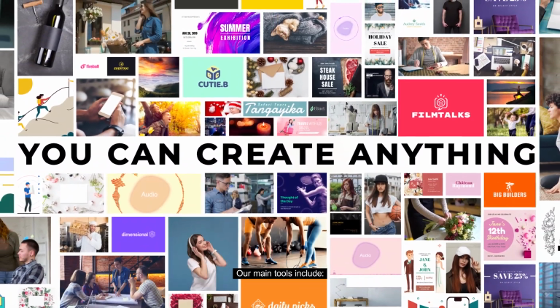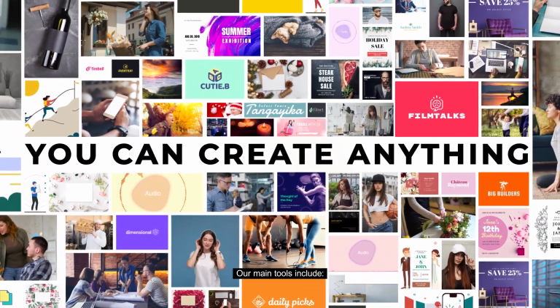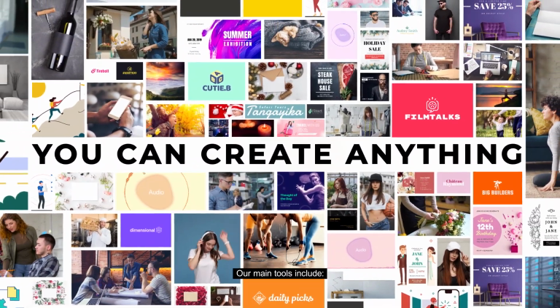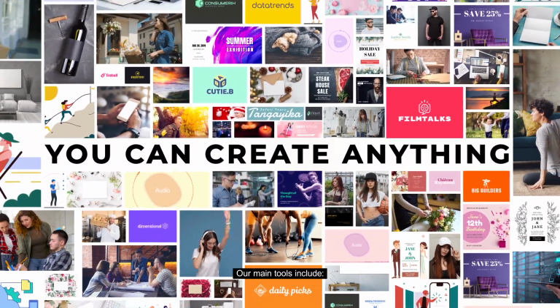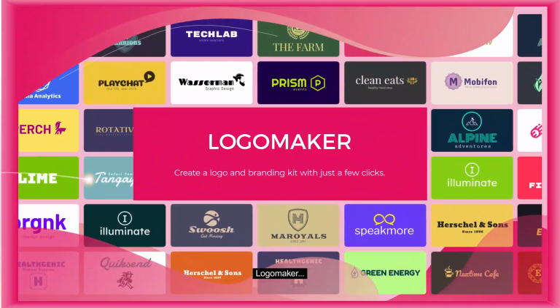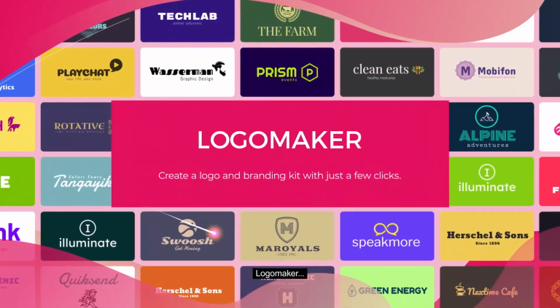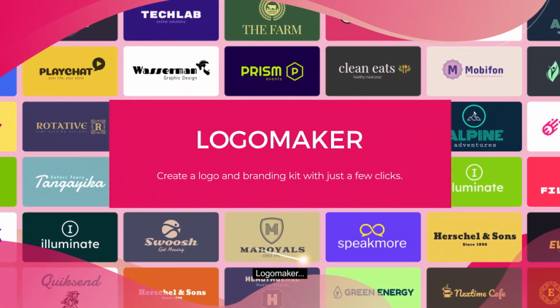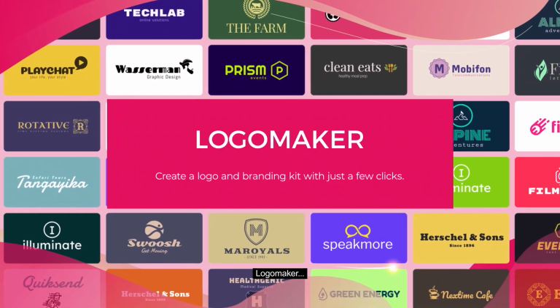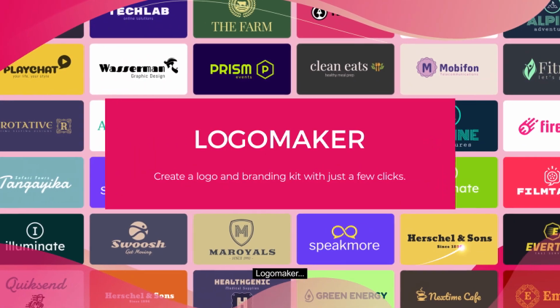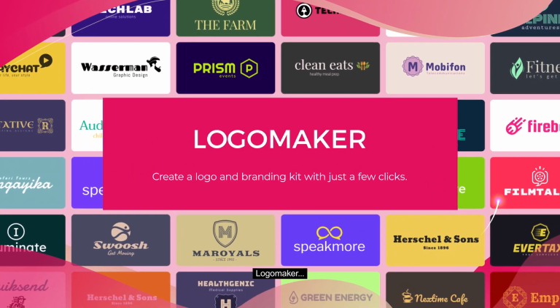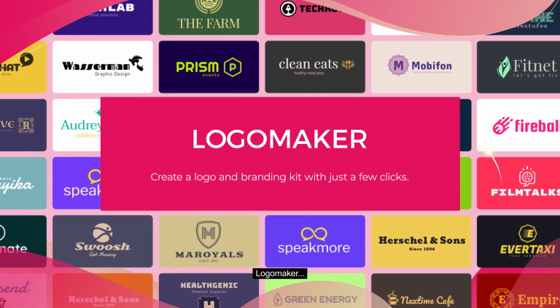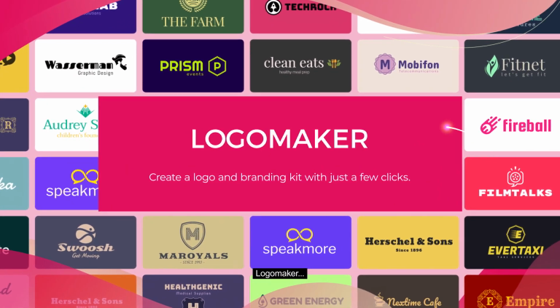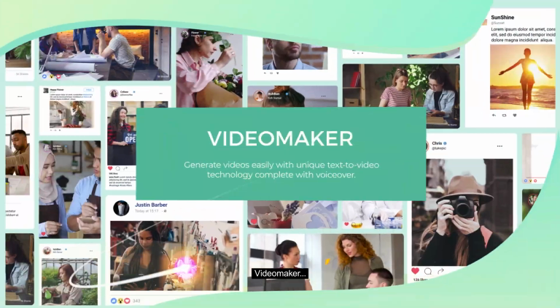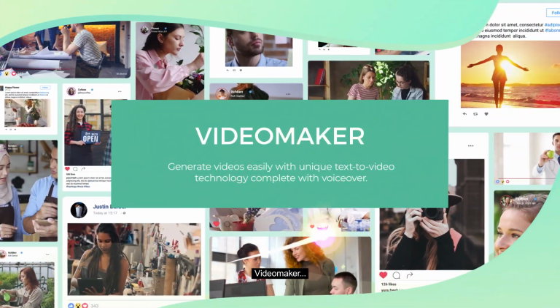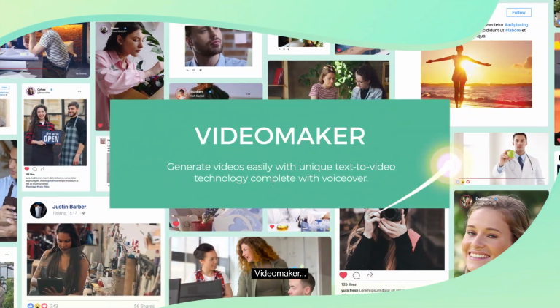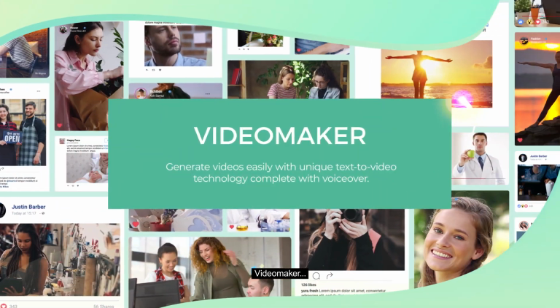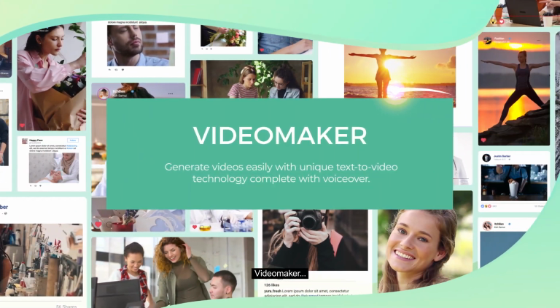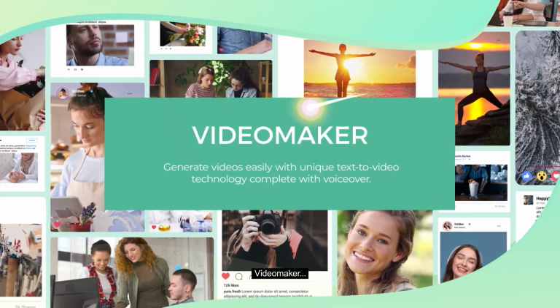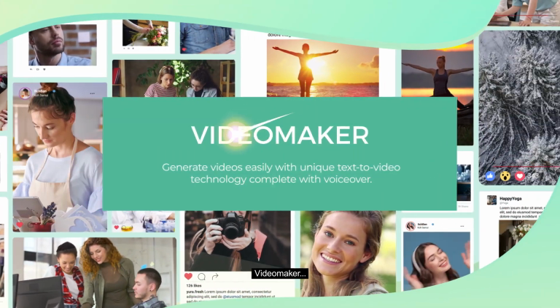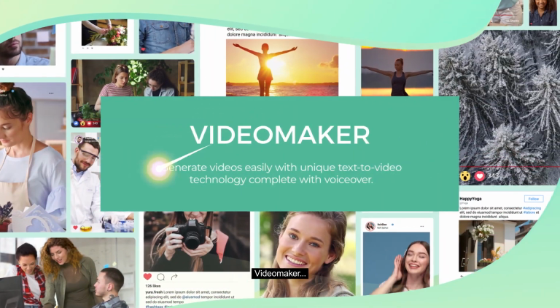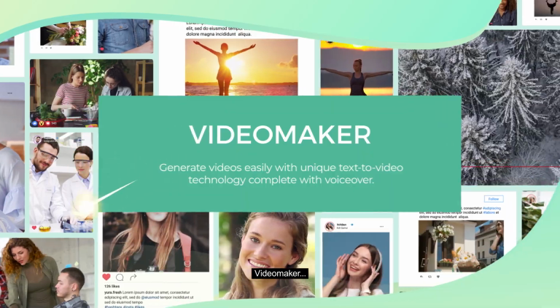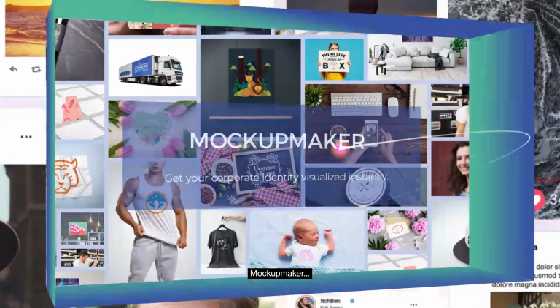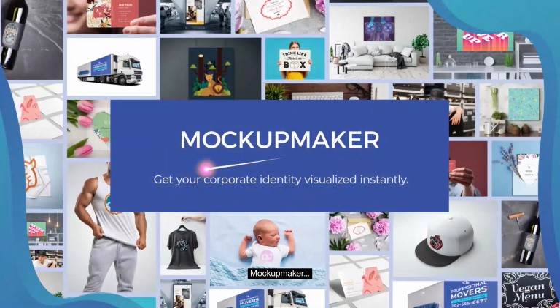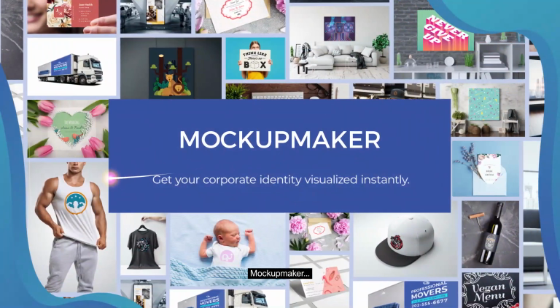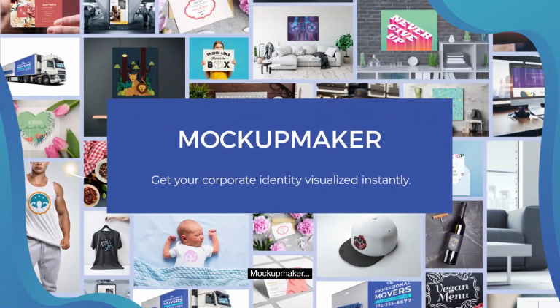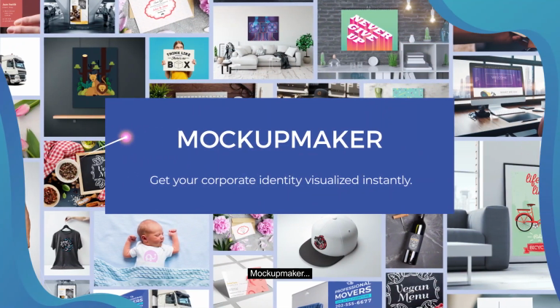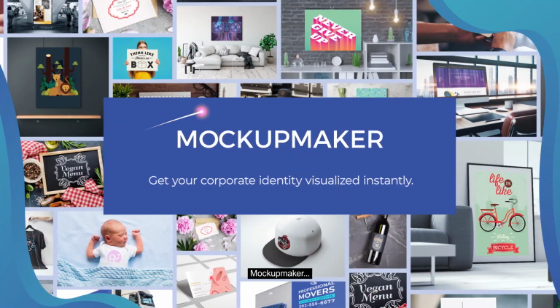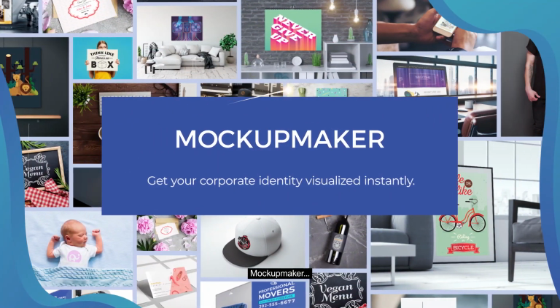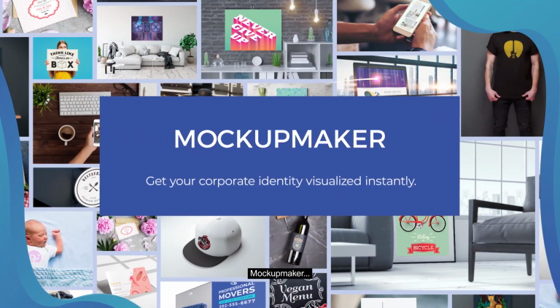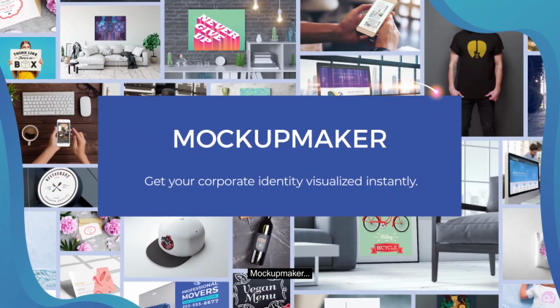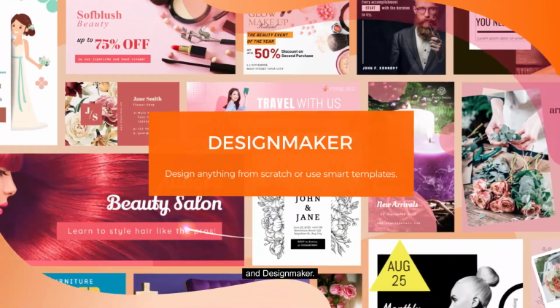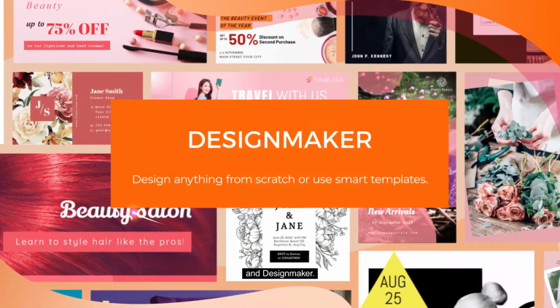Our main tools include Logo Maker, Video Maker, Mockup Maker, and Design Maker.